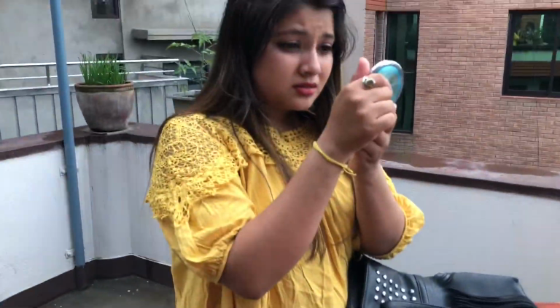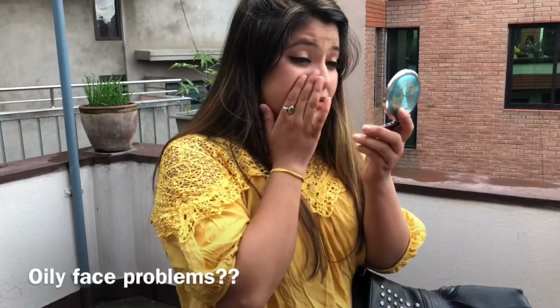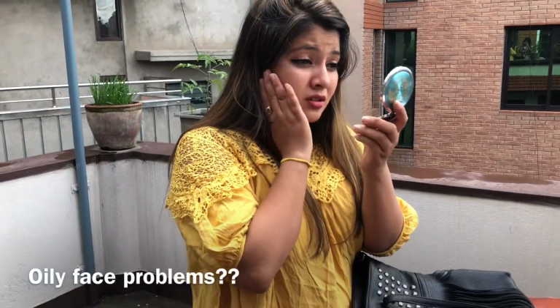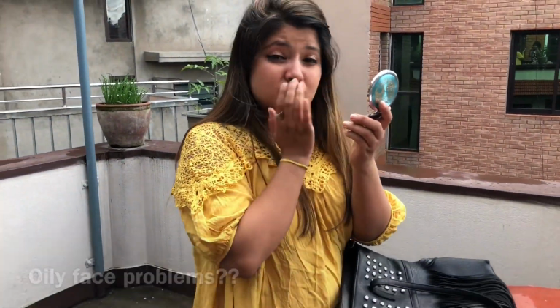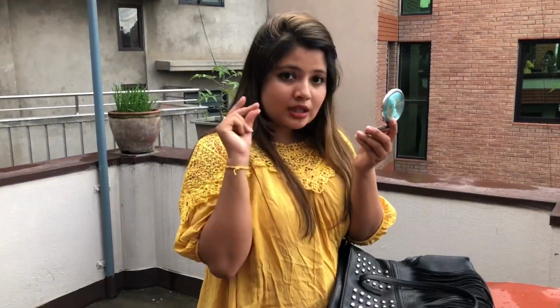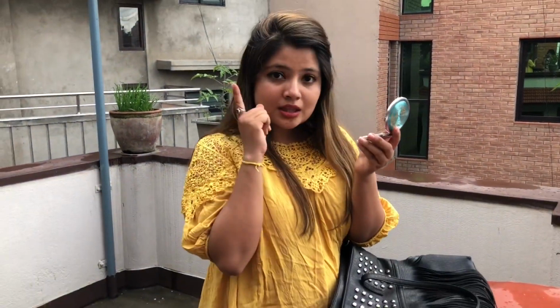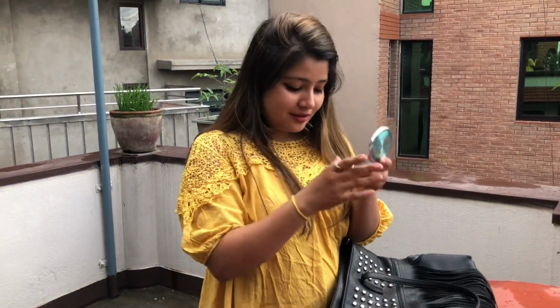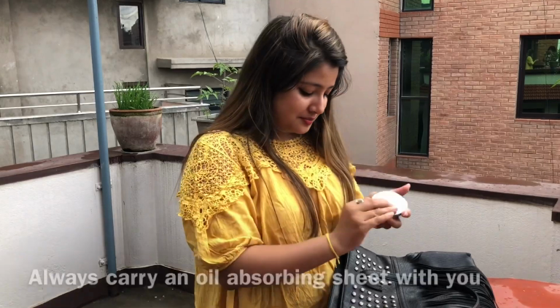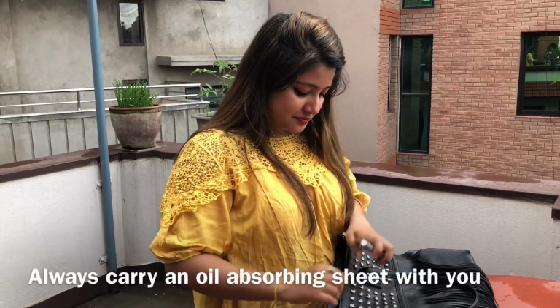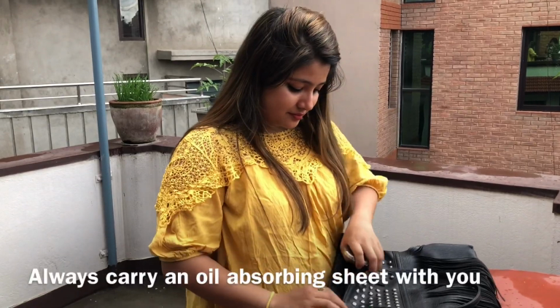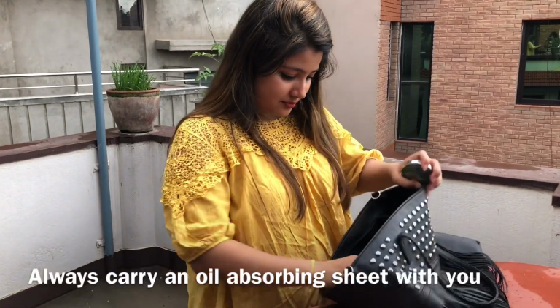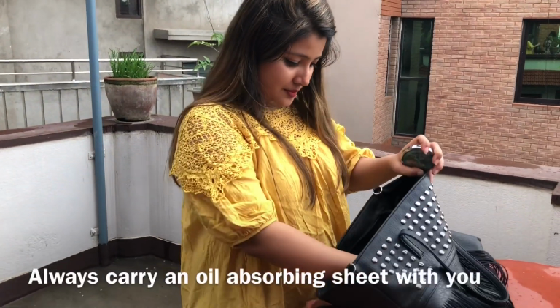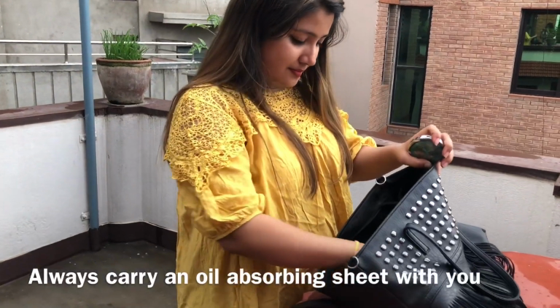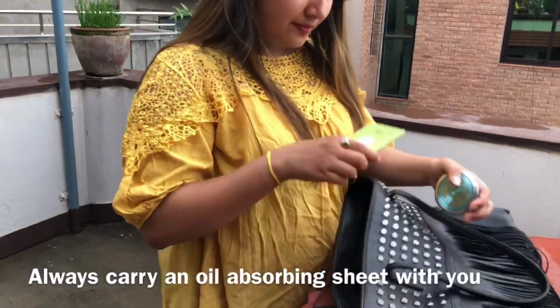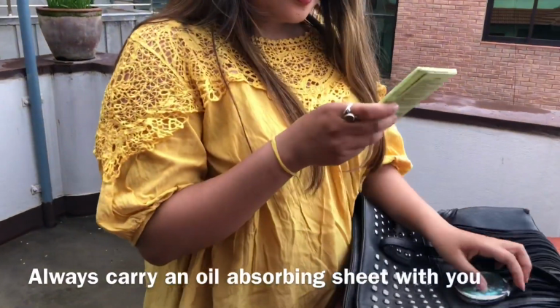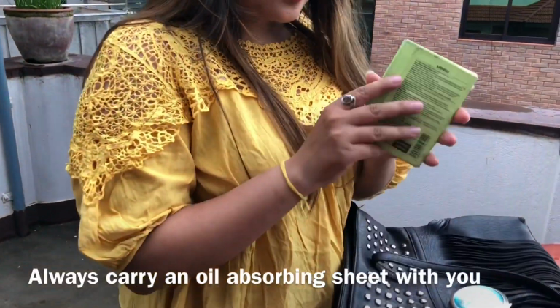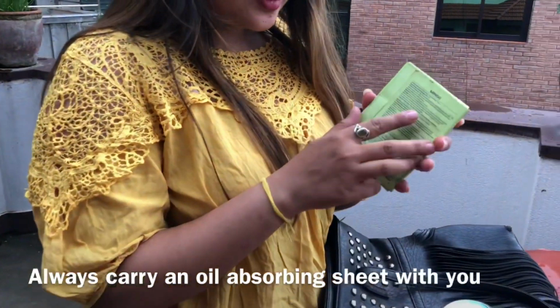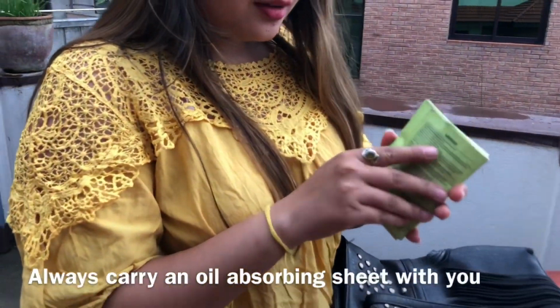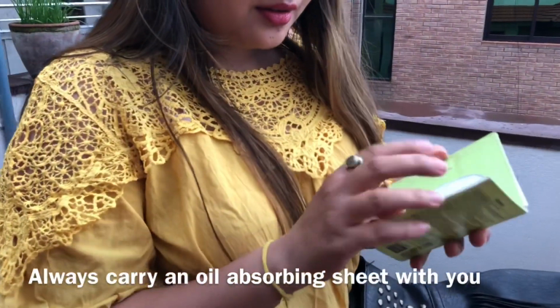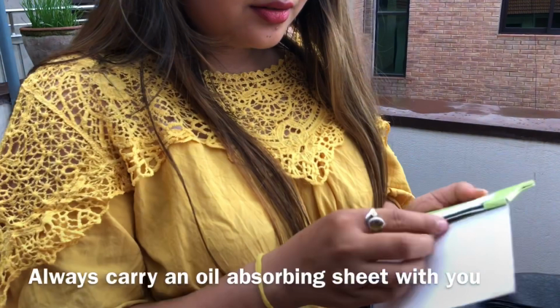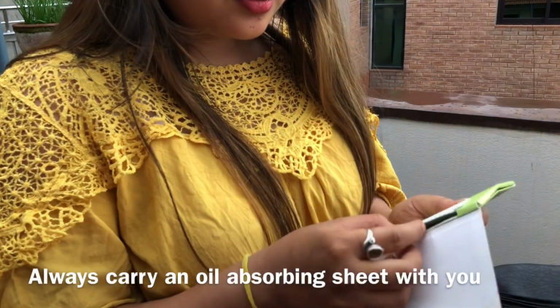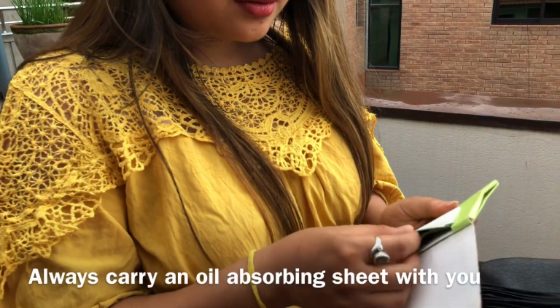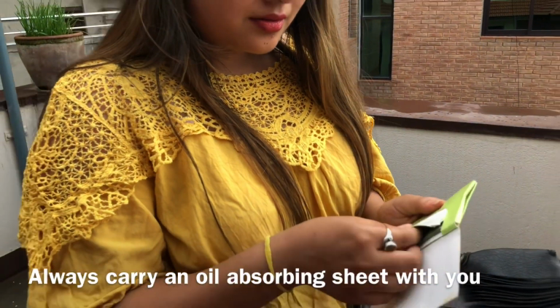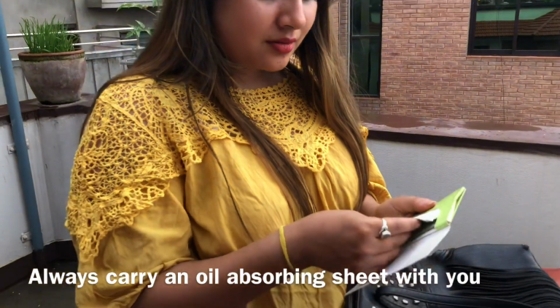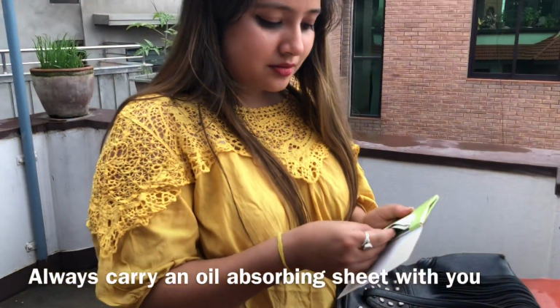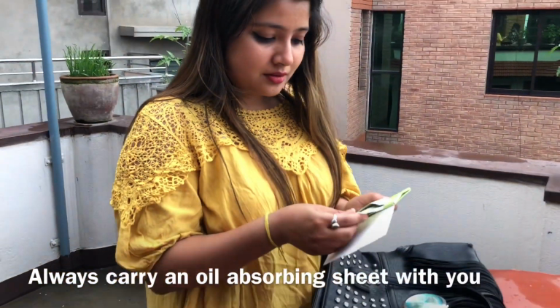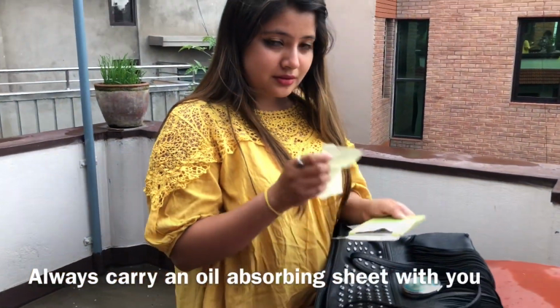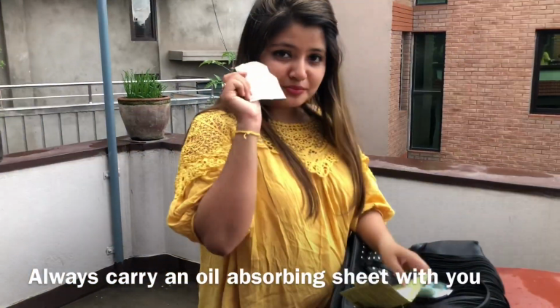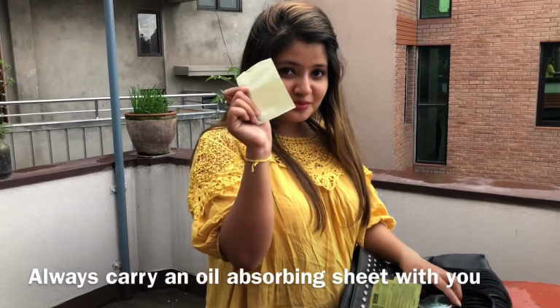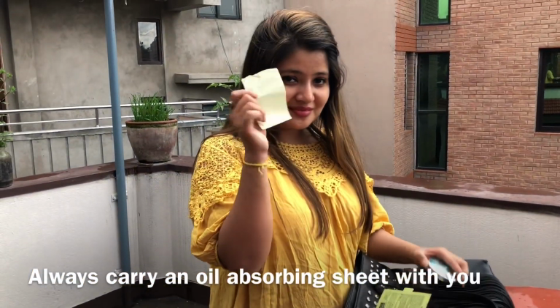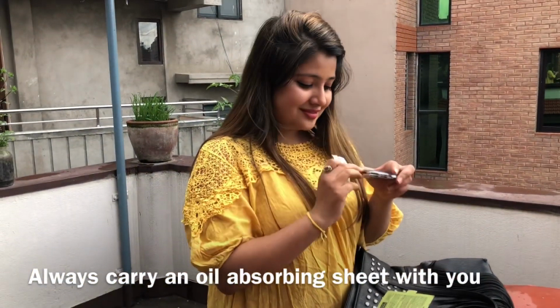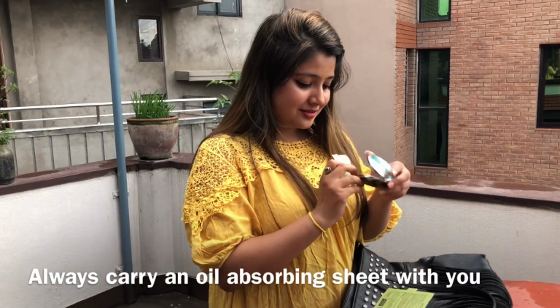Does your face get too oily? Always carry an oil-absorbing sheet with you, as it removes extra oil from your face without removing your makeup.